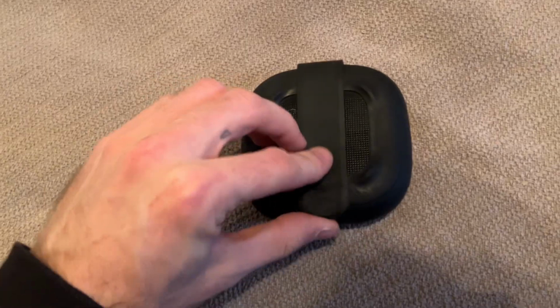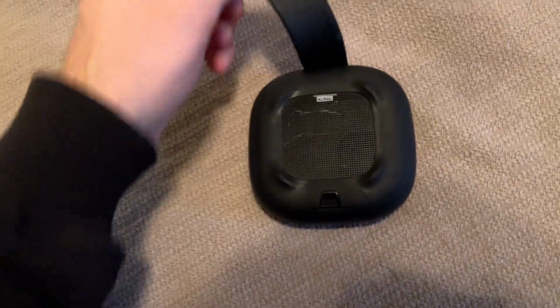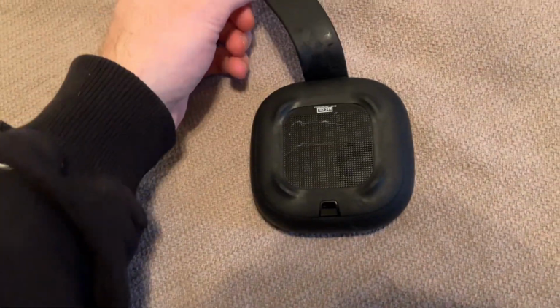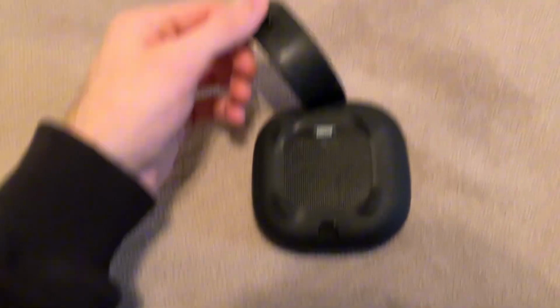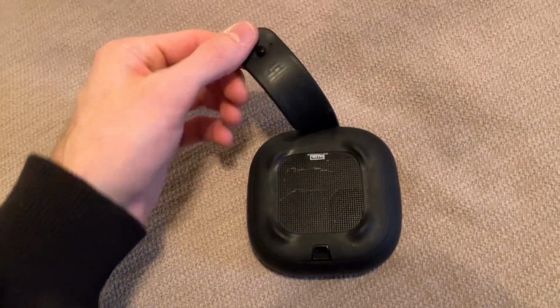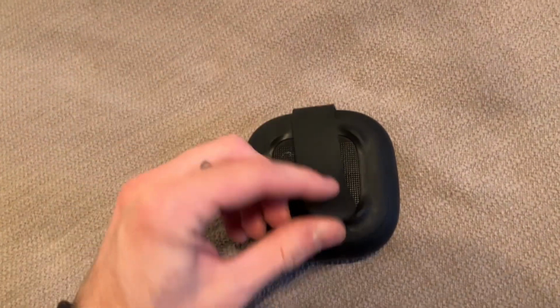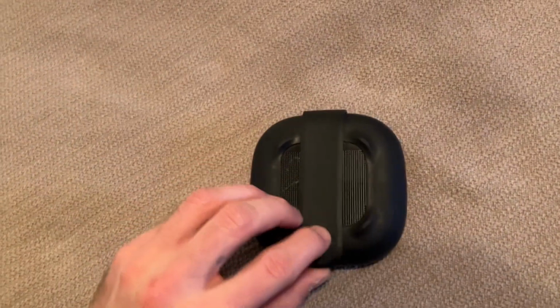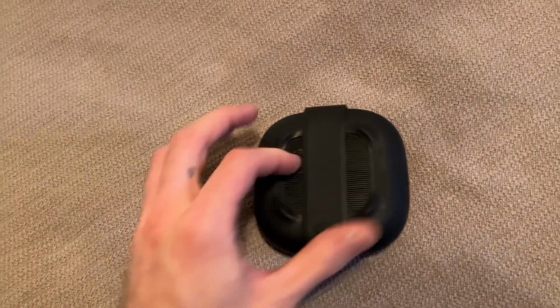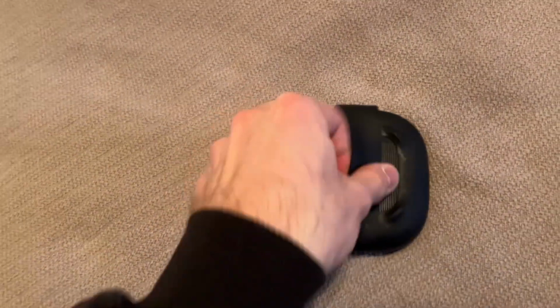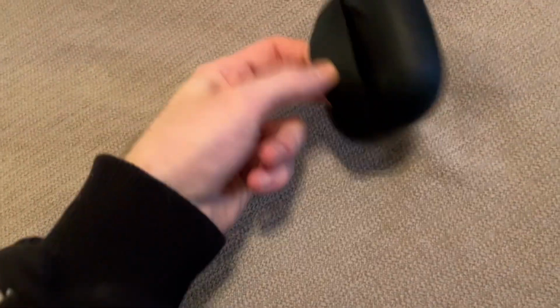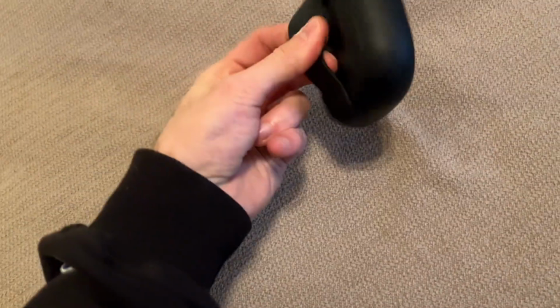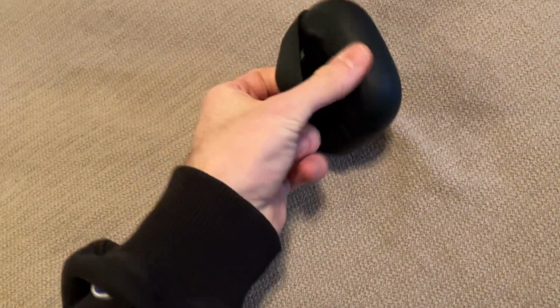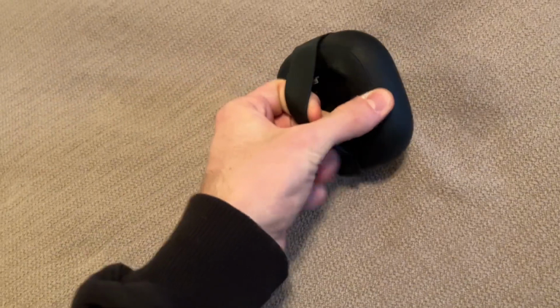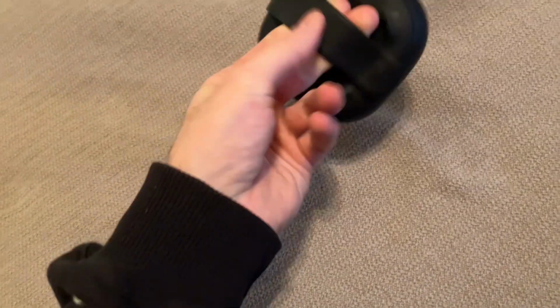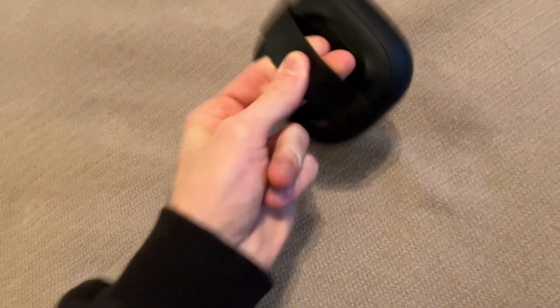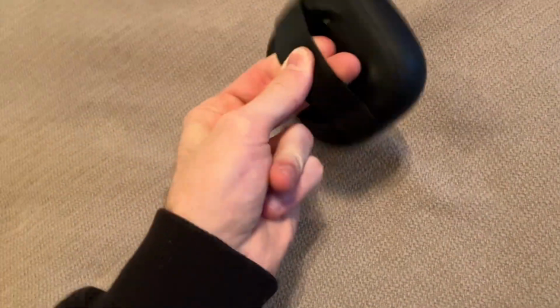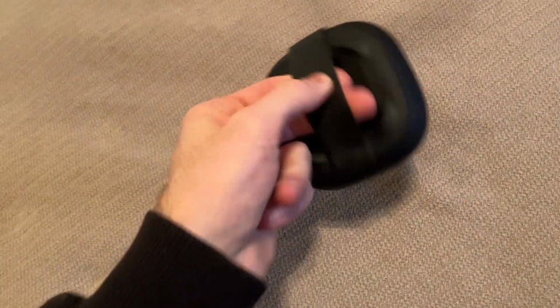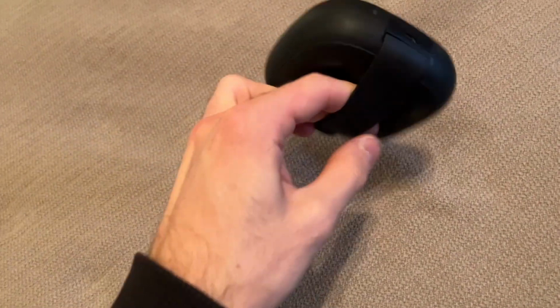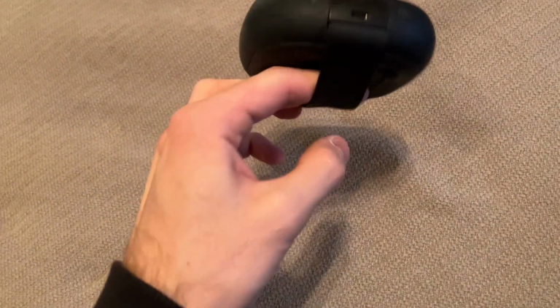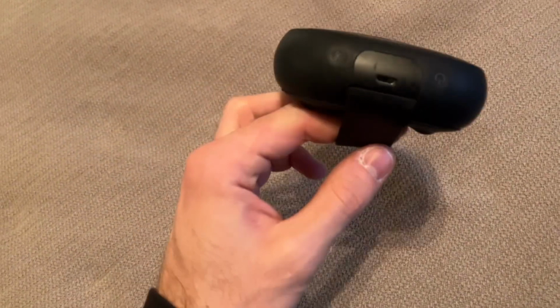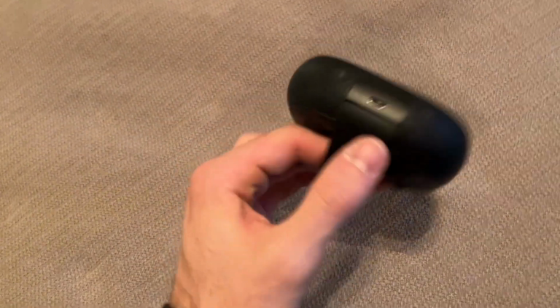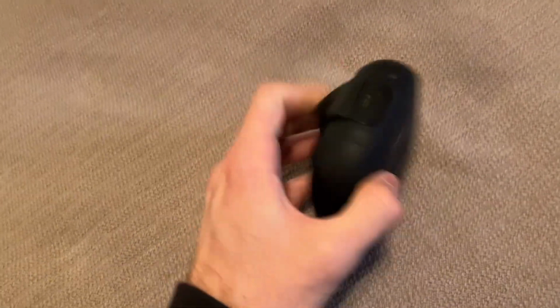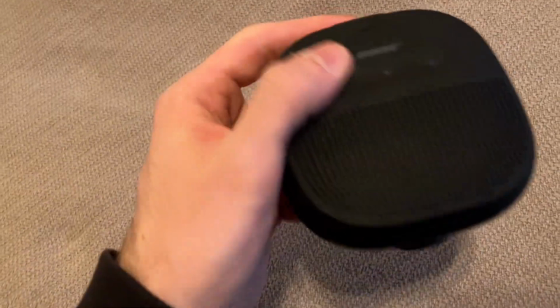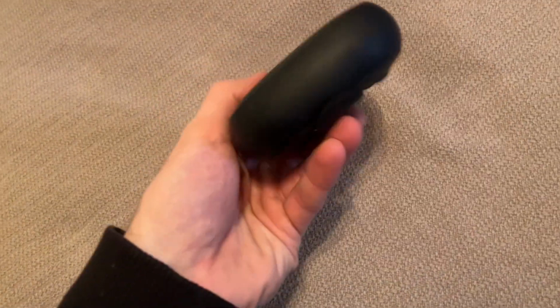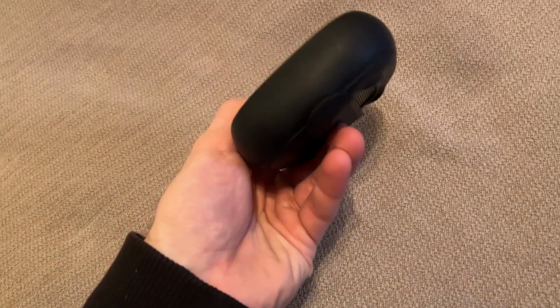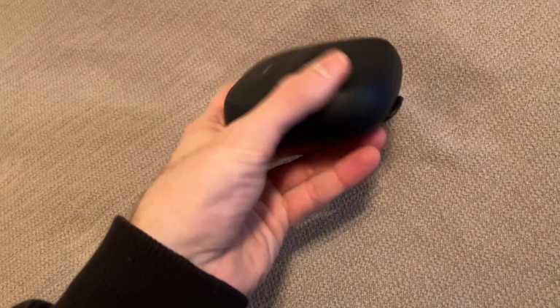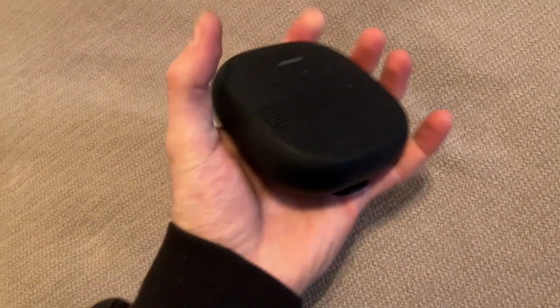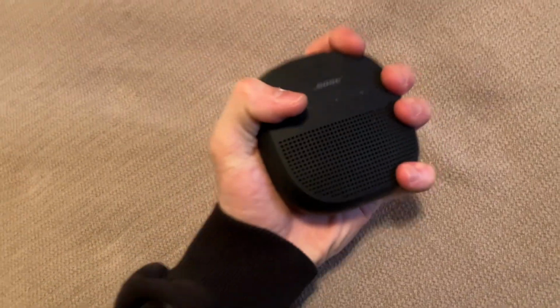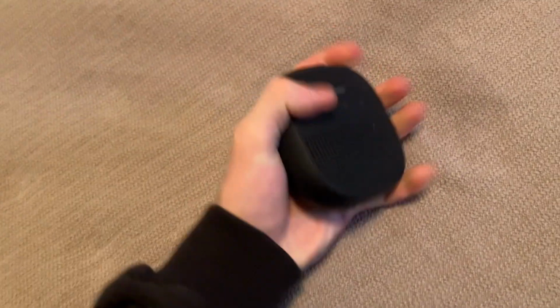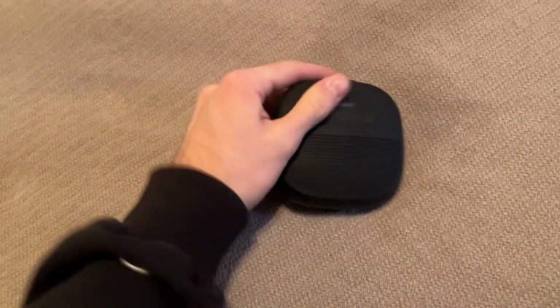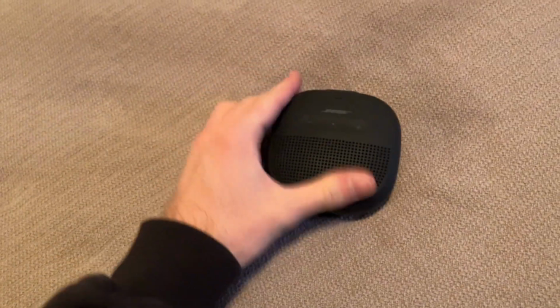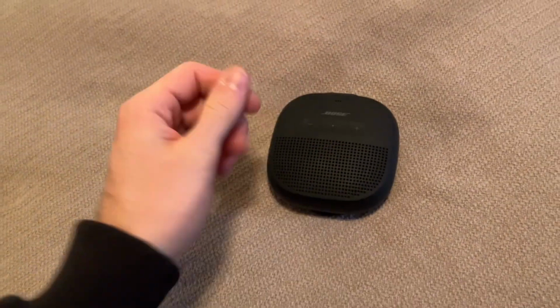It has really tactile buttons. The strap on the back is also surprisingly good — considering how easy it is to unhook and hook, it will not come apart whenever you actually strap it to something. It uses micro USB. Overall, this is a very nice speaker and I think you'll like it.